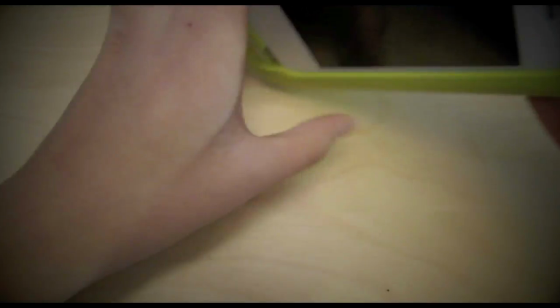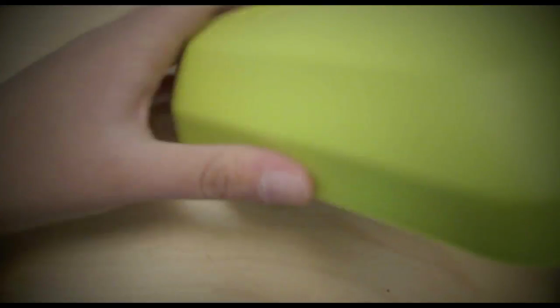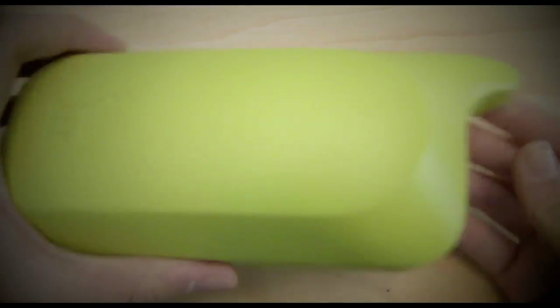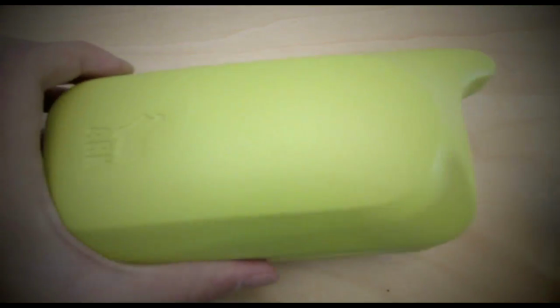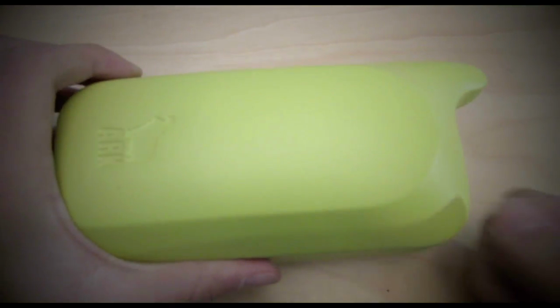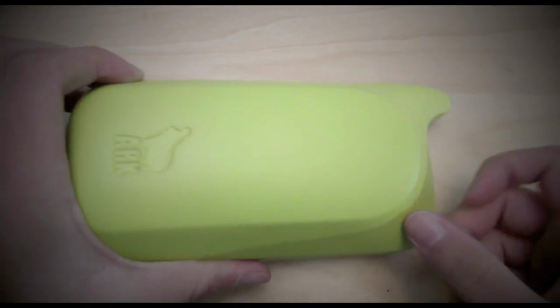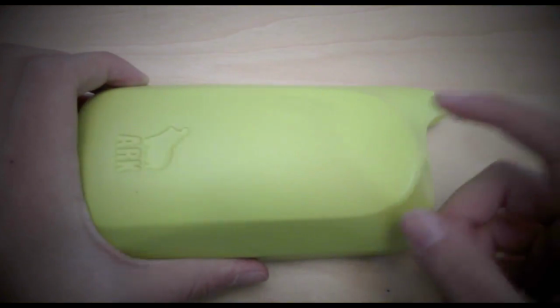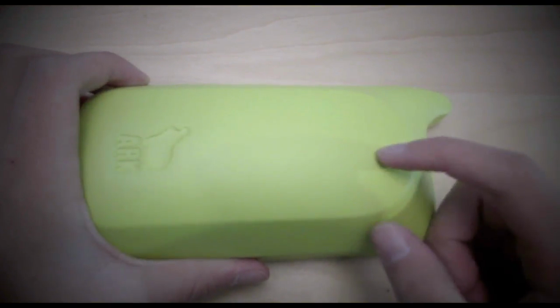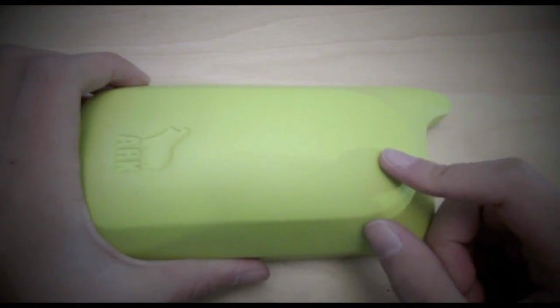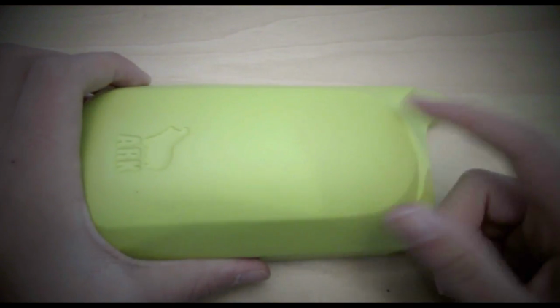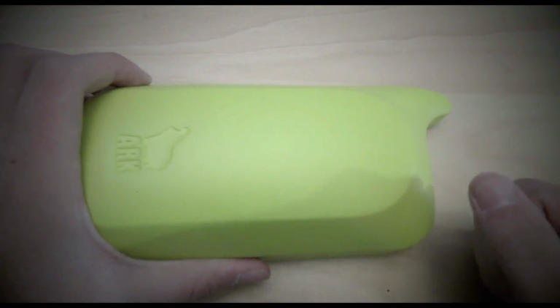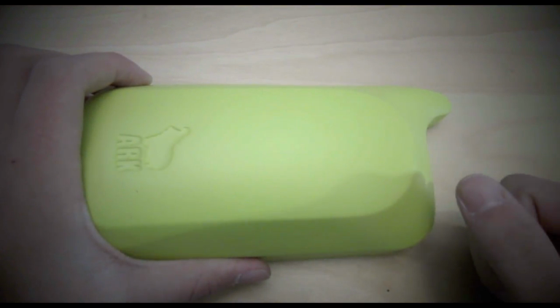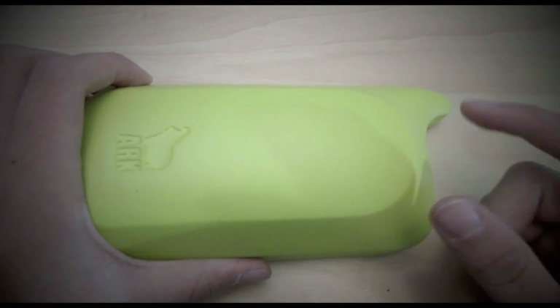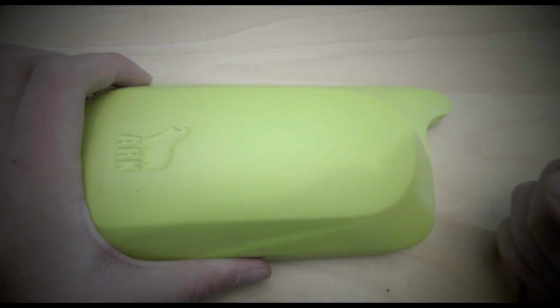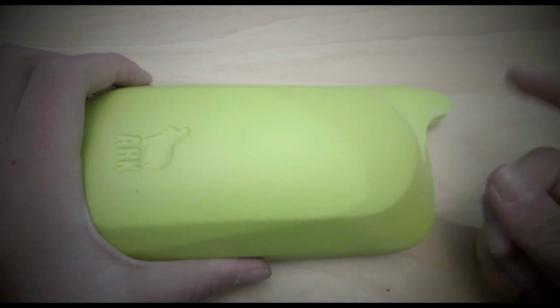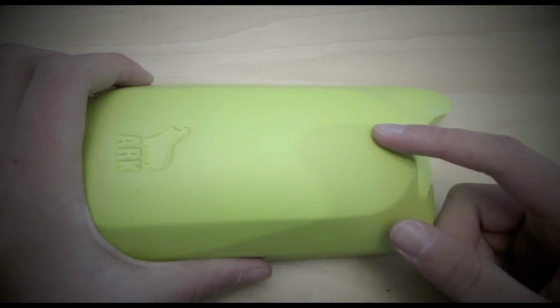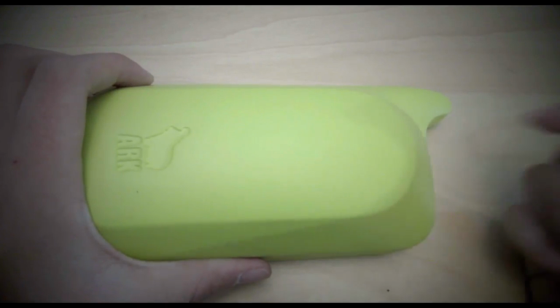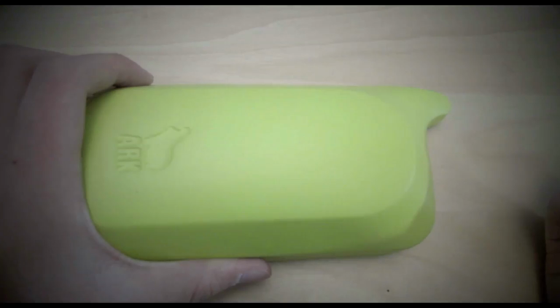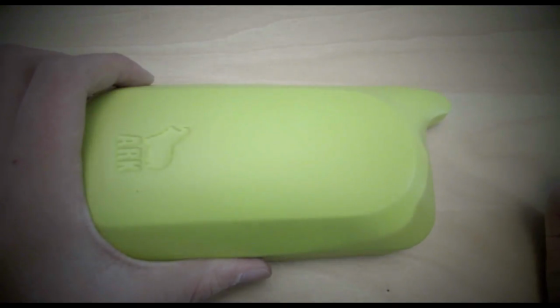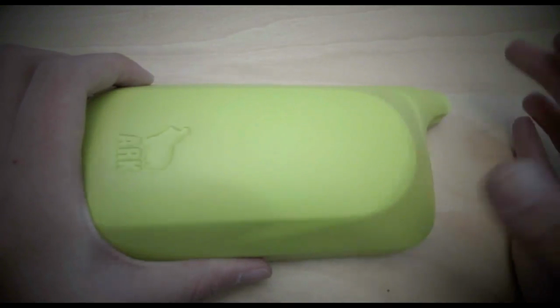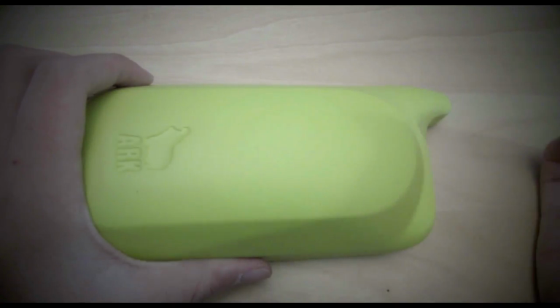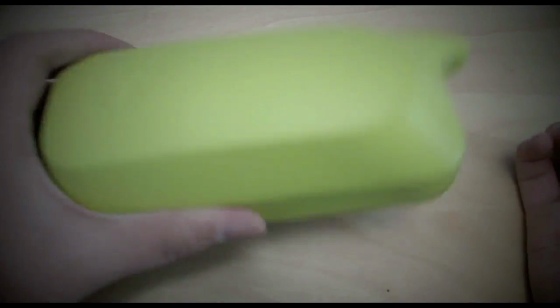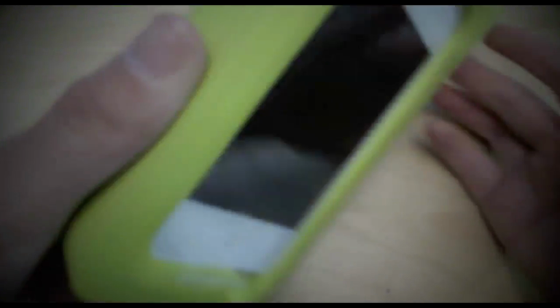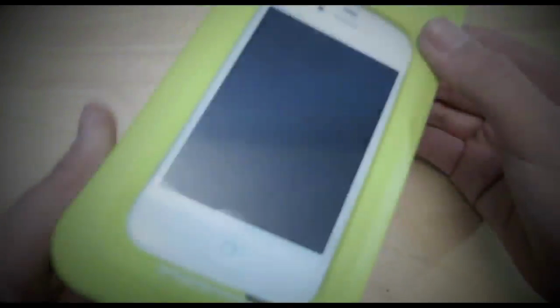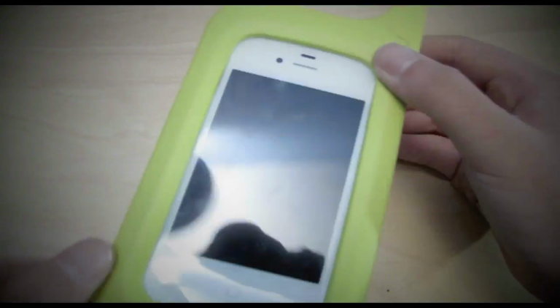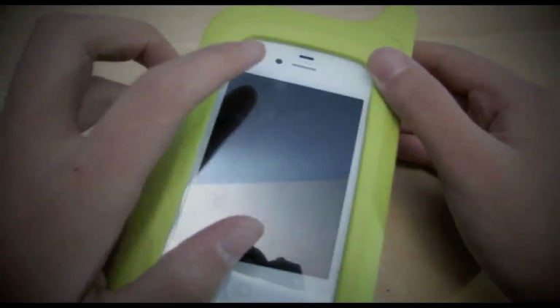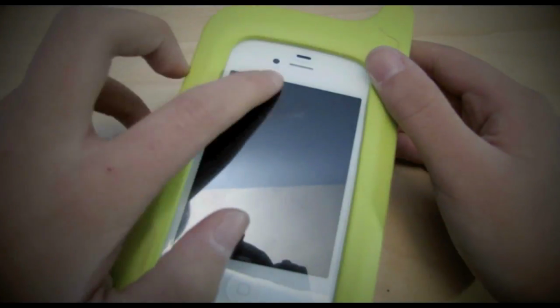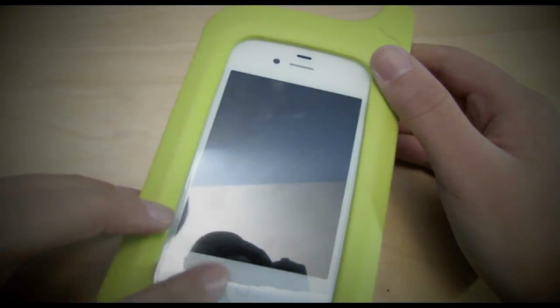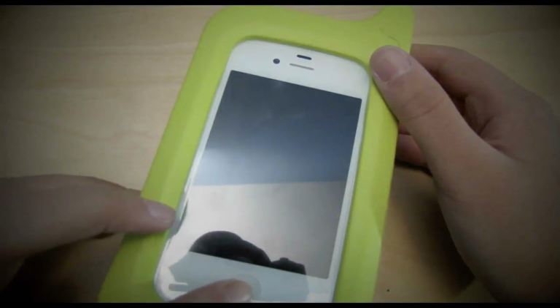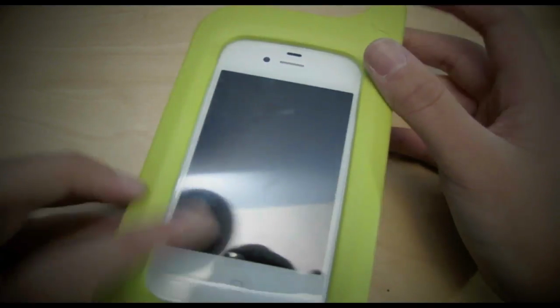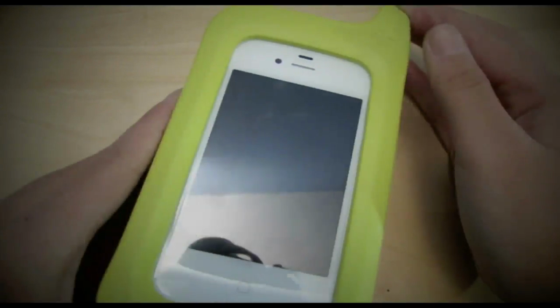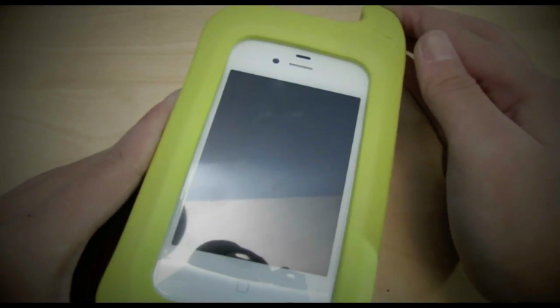I also forgot to mention that on the back there is no cutout for the camera, which means you cannot take pictures from the back camera, but you can easily take pictures with the front camera. So we can go ahead and turn it on.